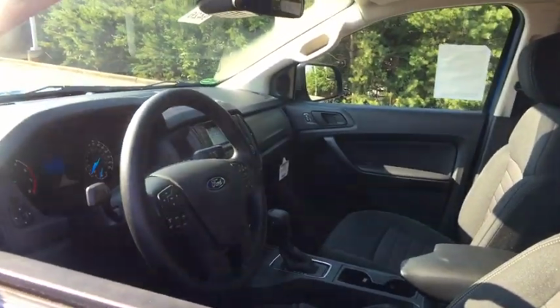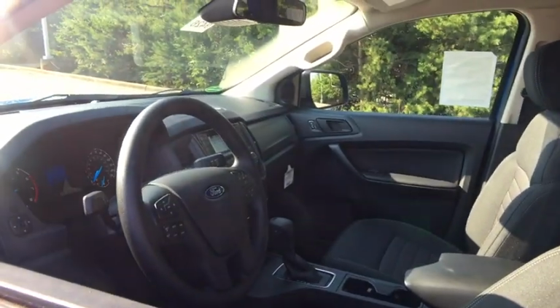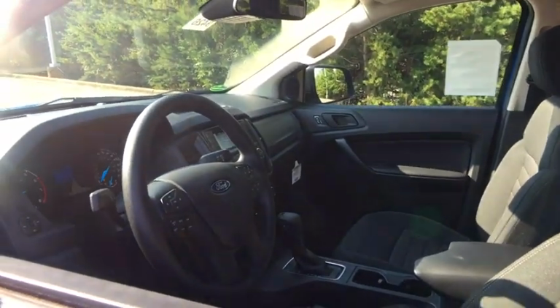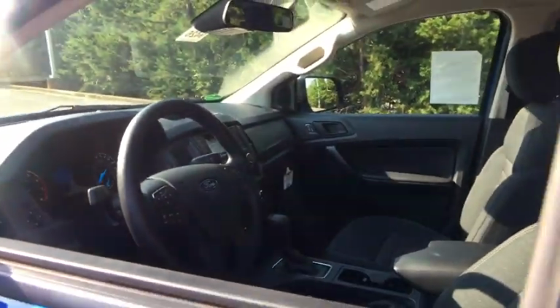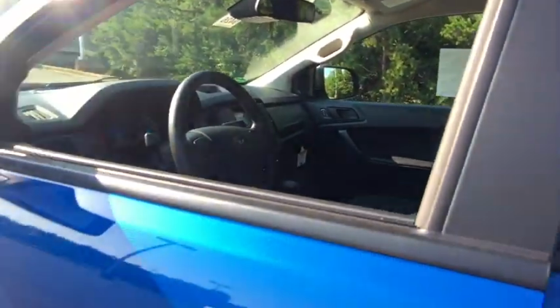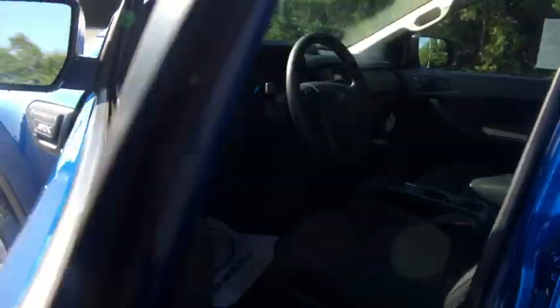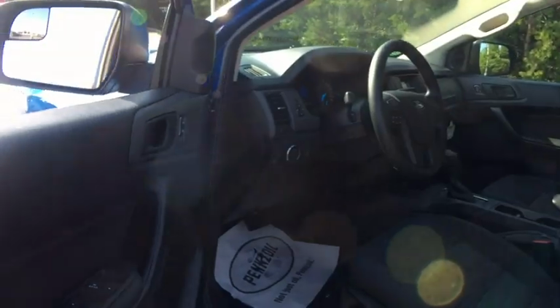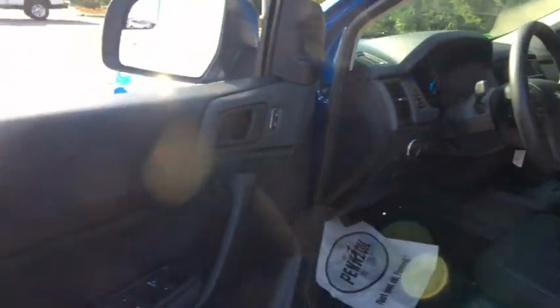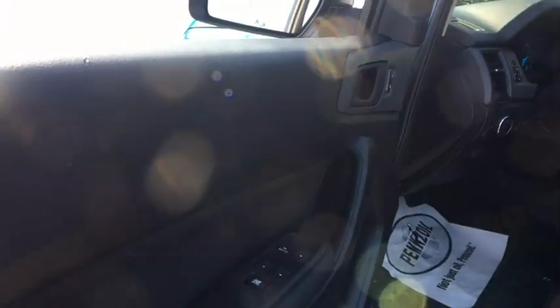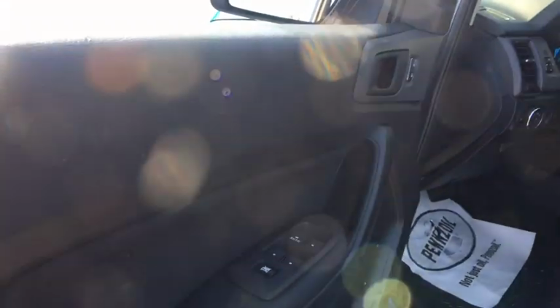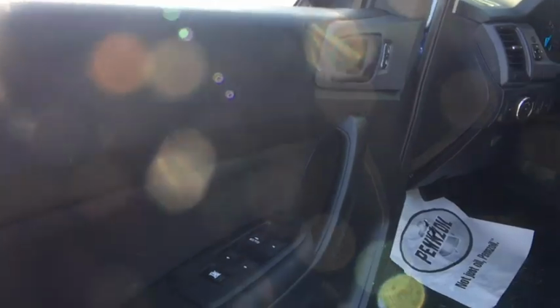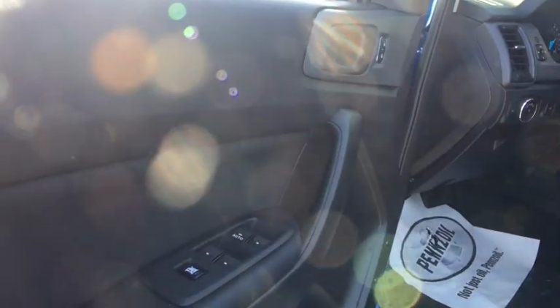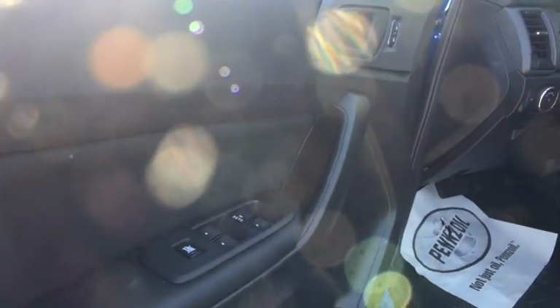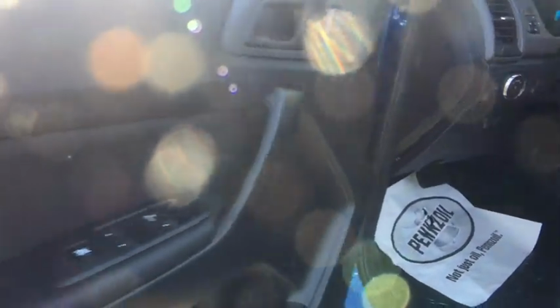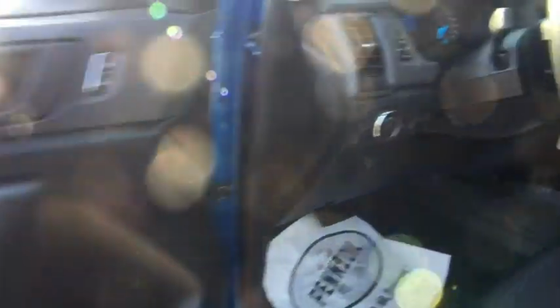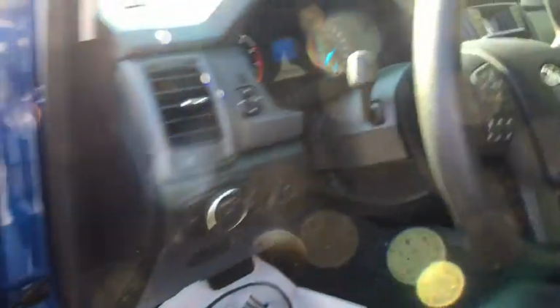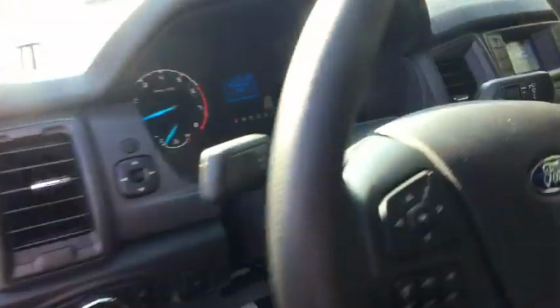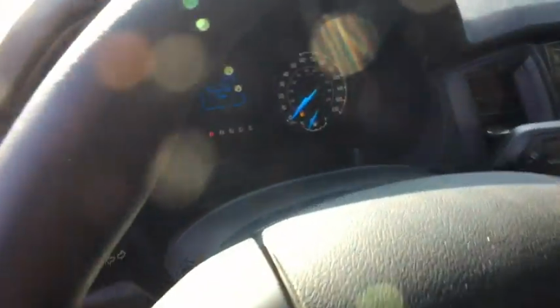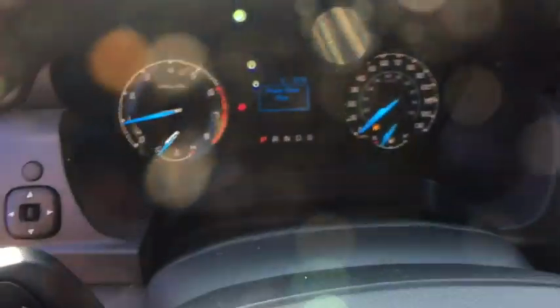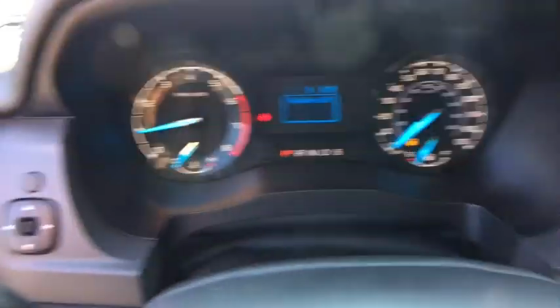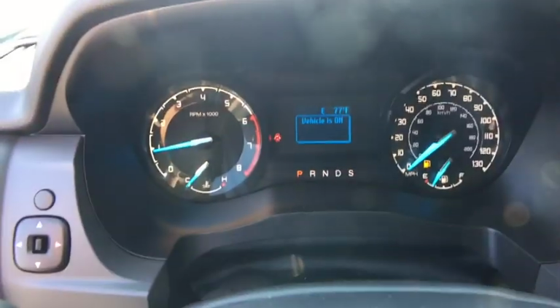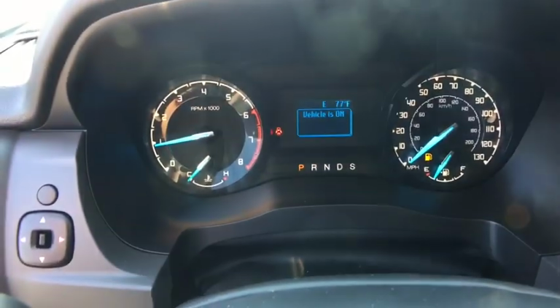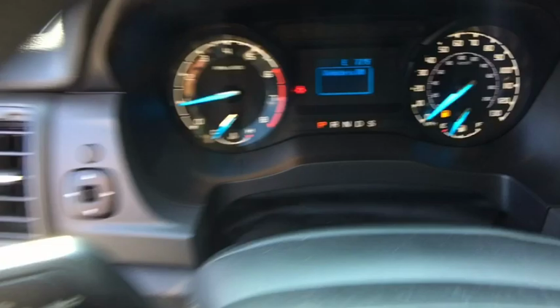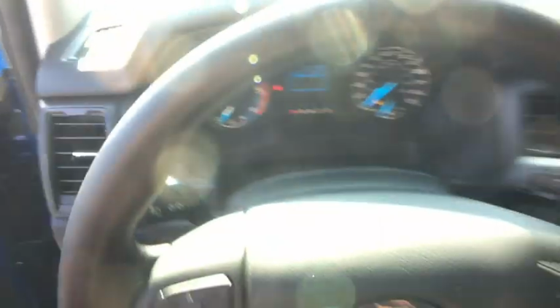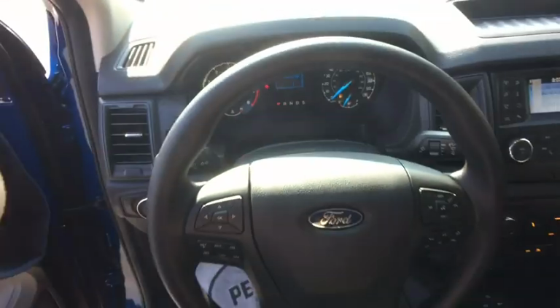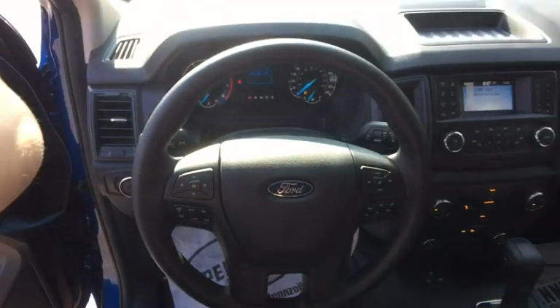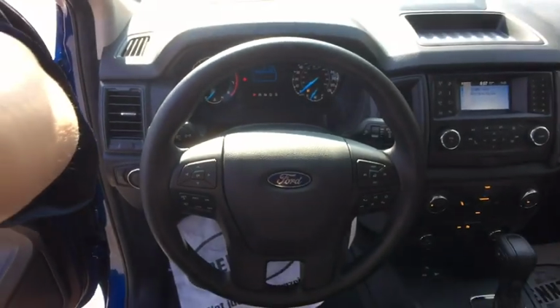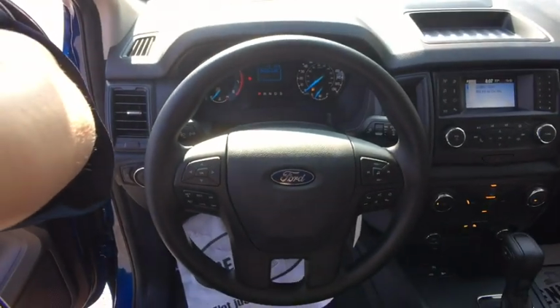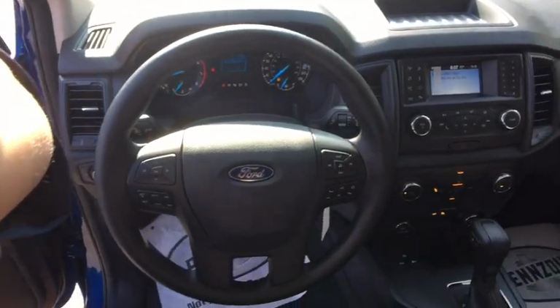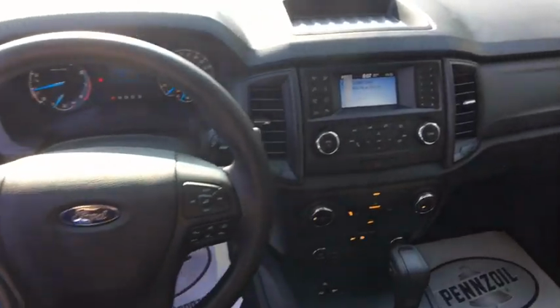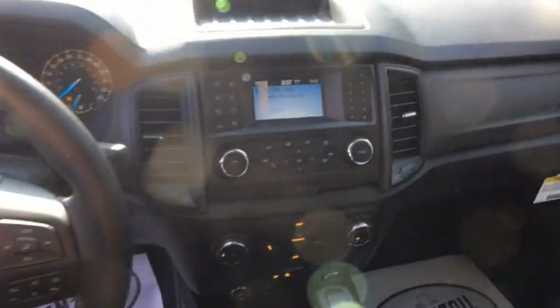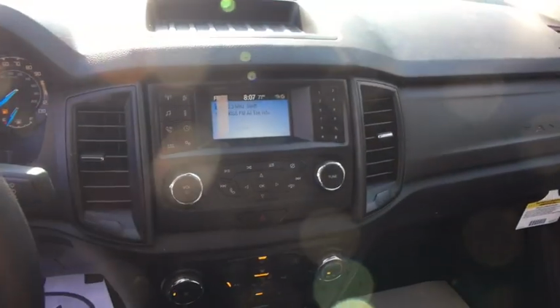Power windows, trip computer, brake assist, front bucket seats, tilt steering wheel, towing package, front license plate bracket, front wheel independent suspension, four-piece floor mat set, low tire pressure warning.